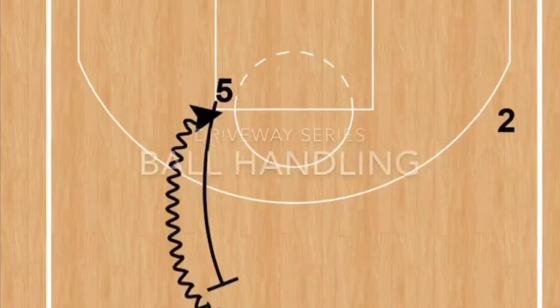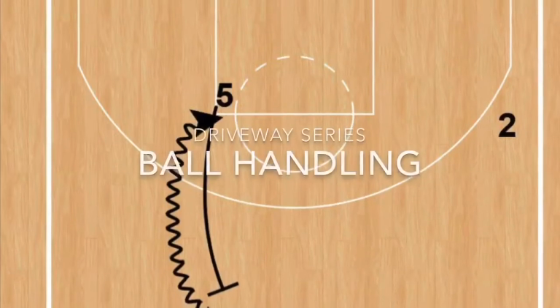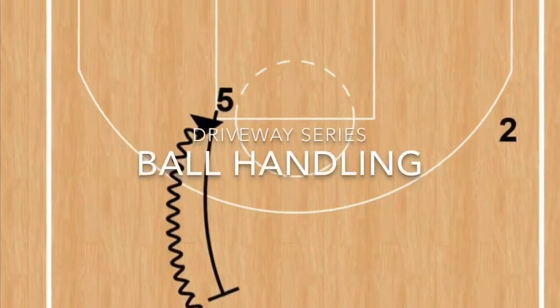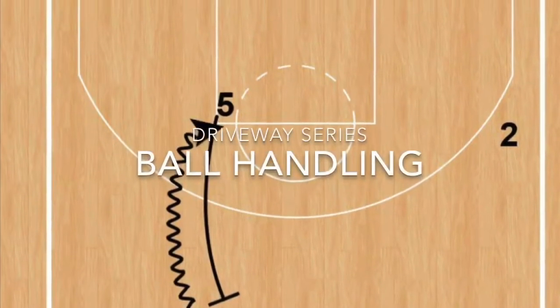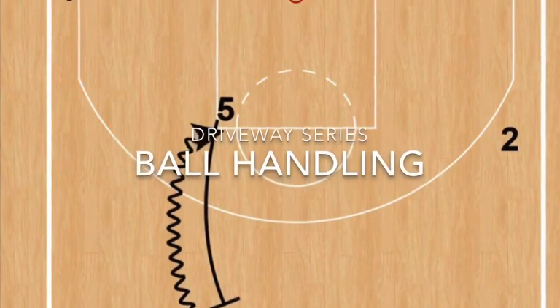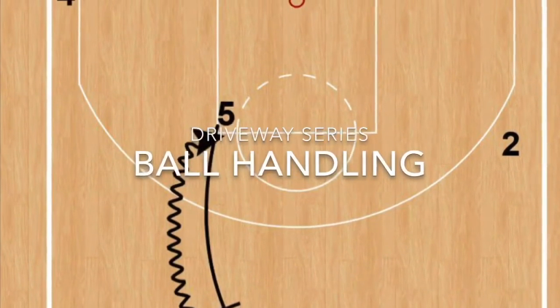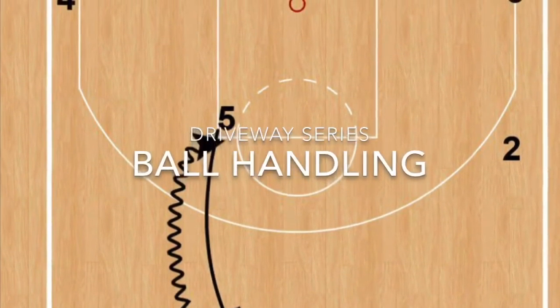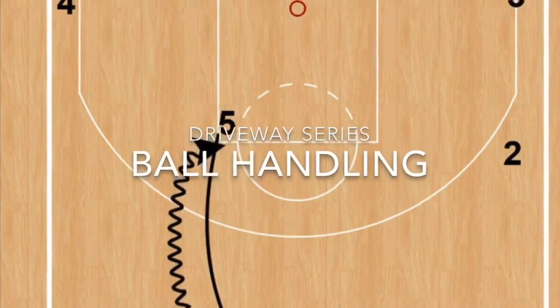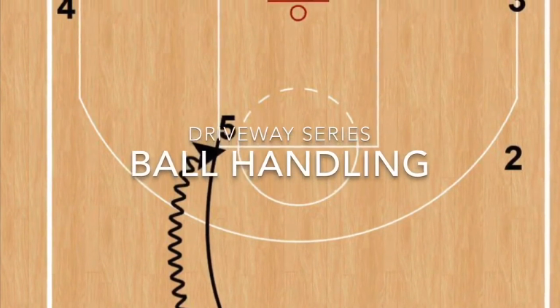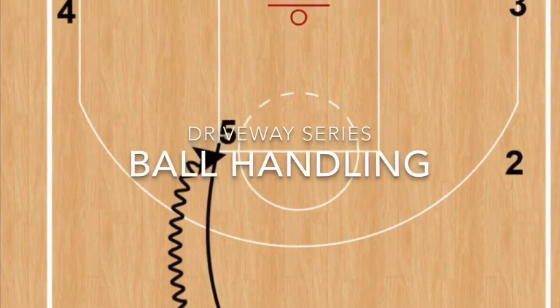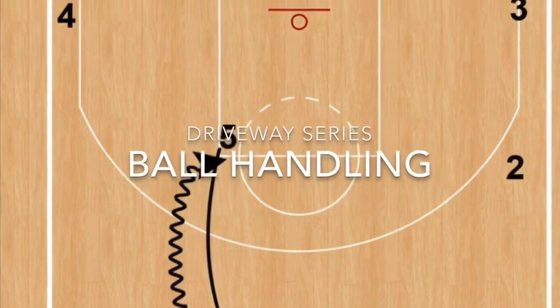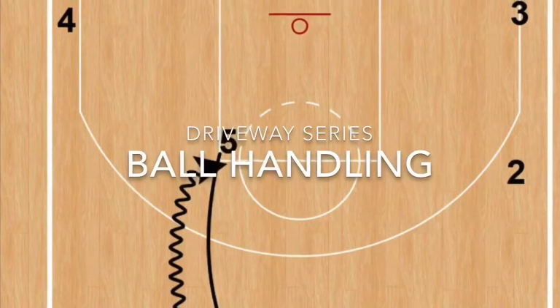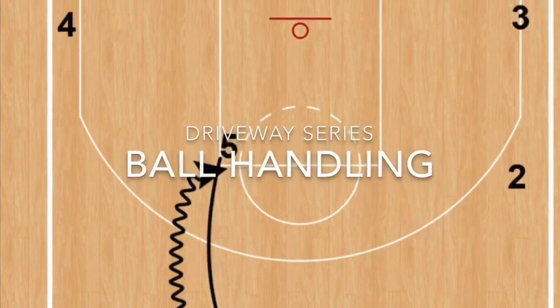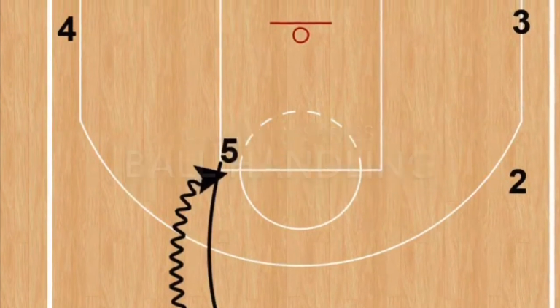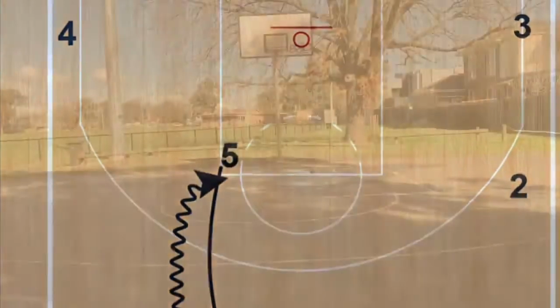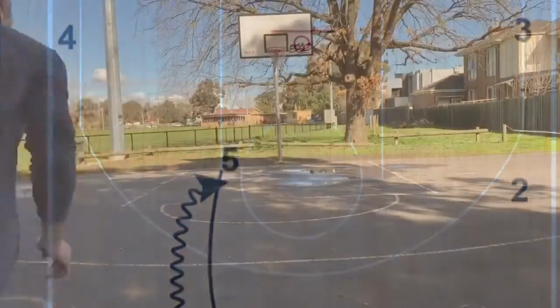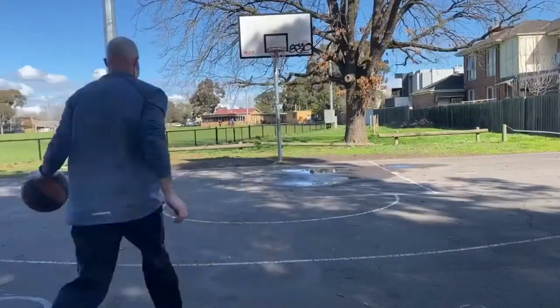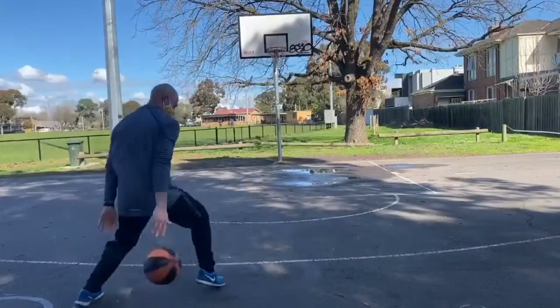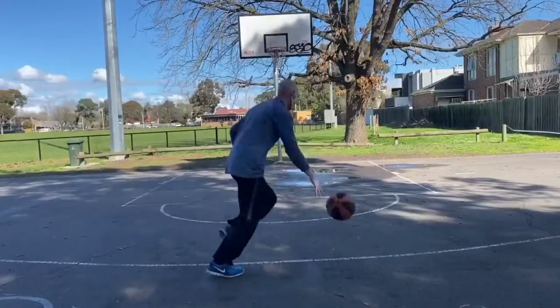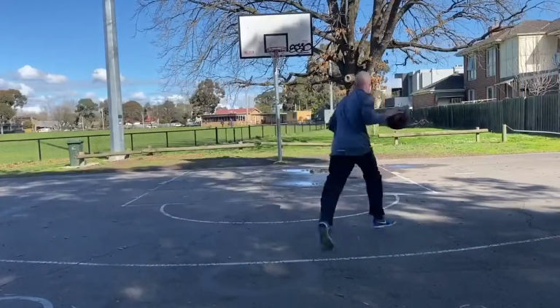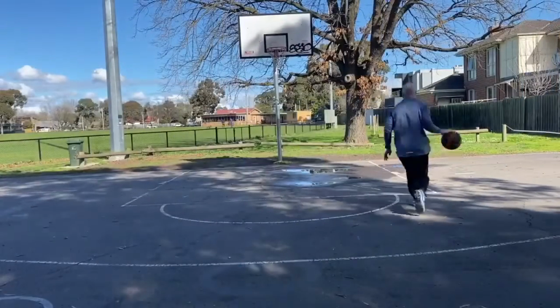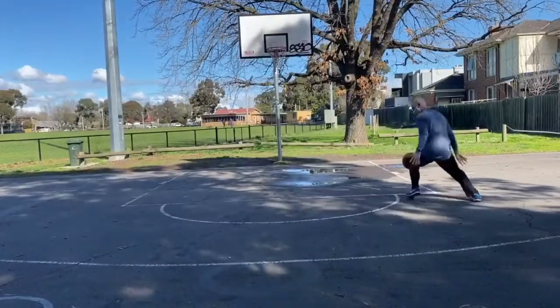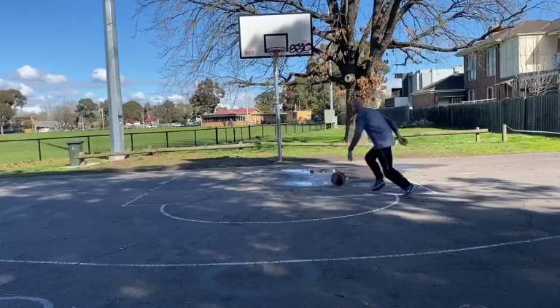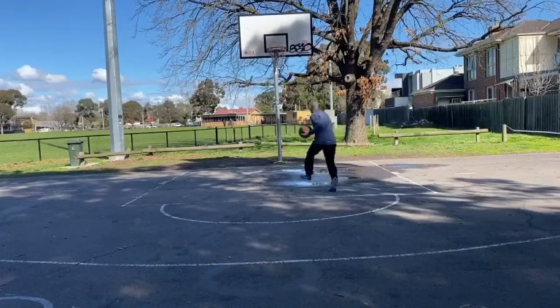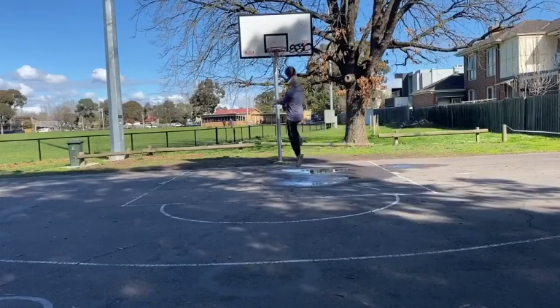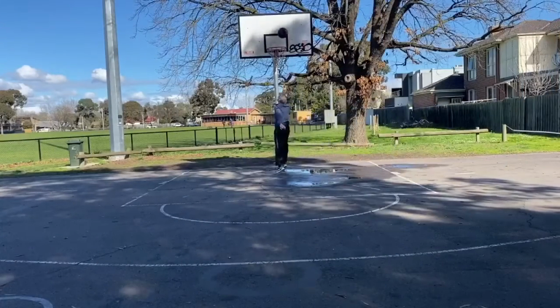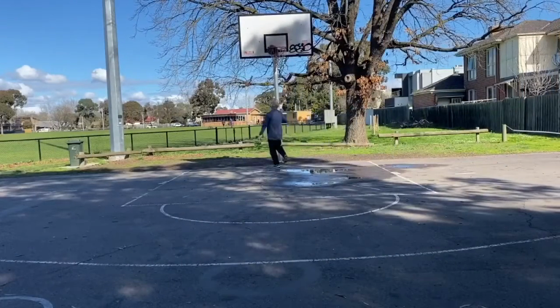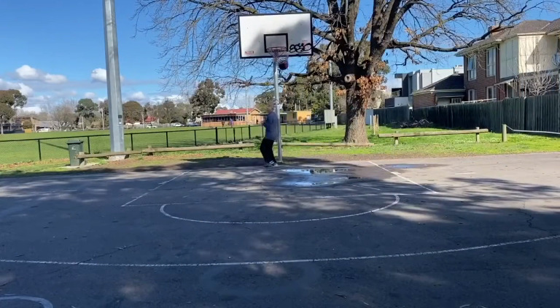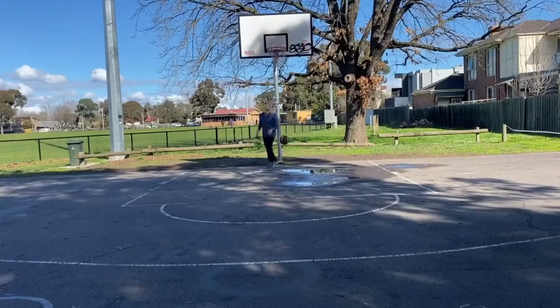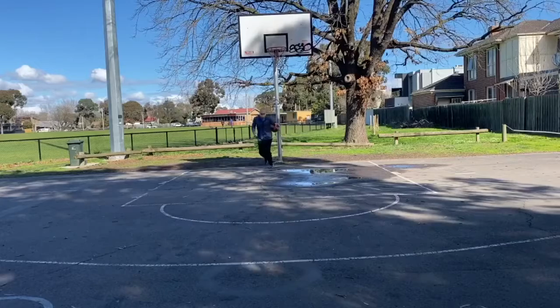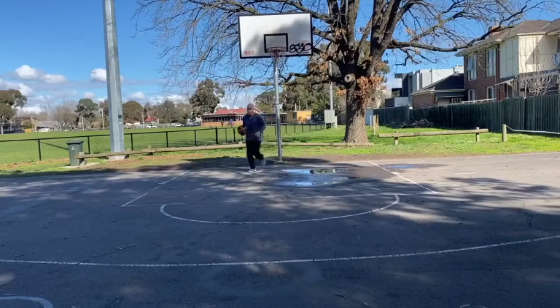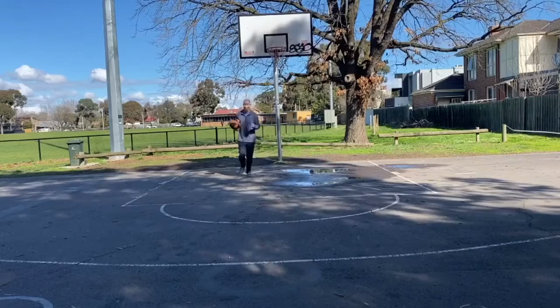Welcome to the Ivanhoe Knights driveway series. This time we're talking ball handling. We're going to make two changes onto our strong hand and then back down for a middle basket finish.